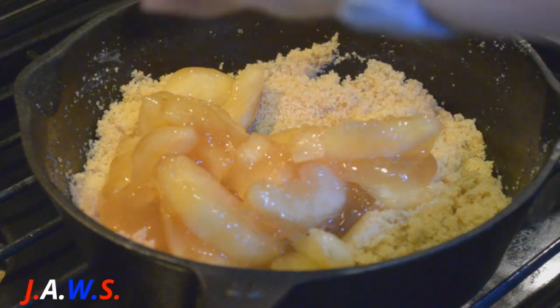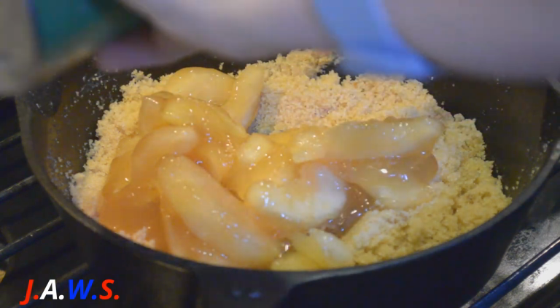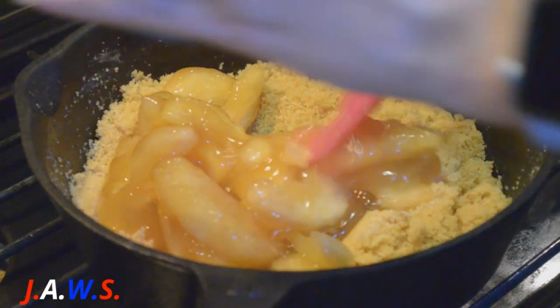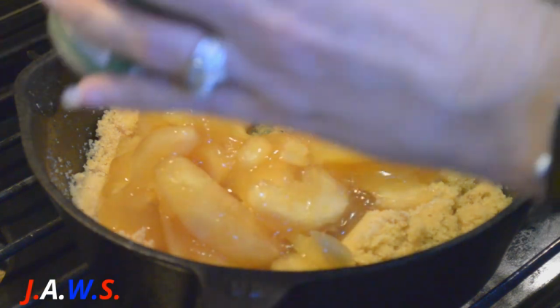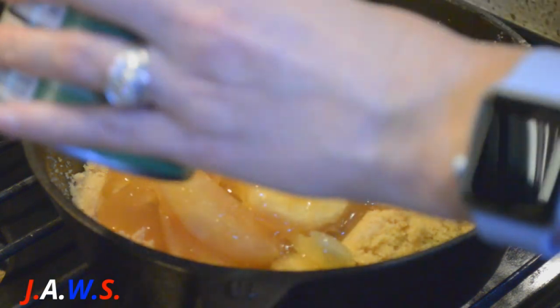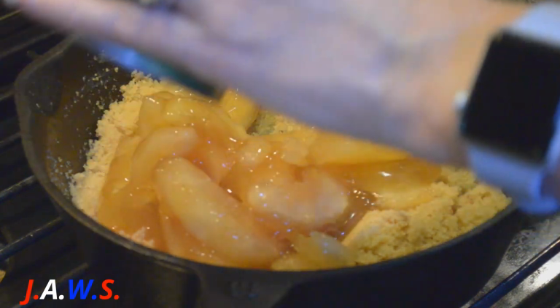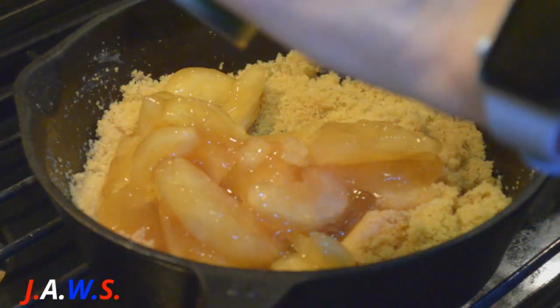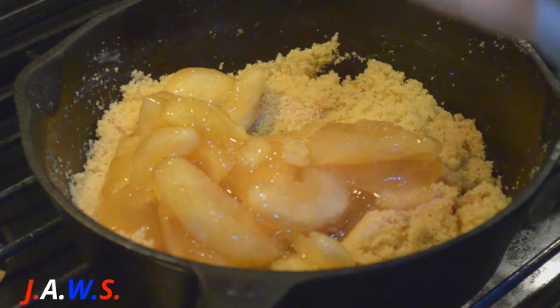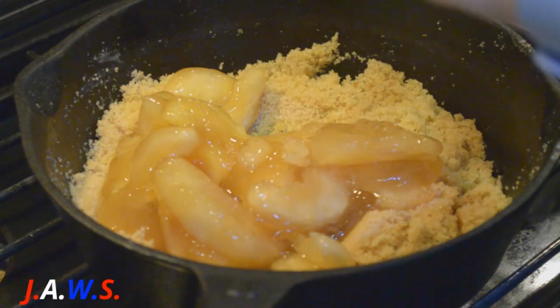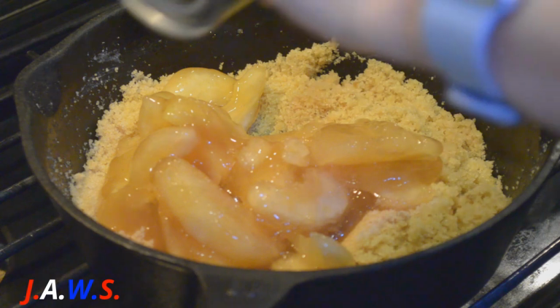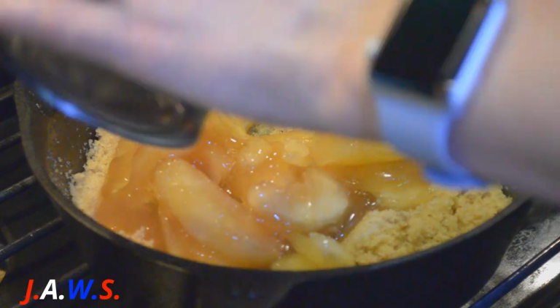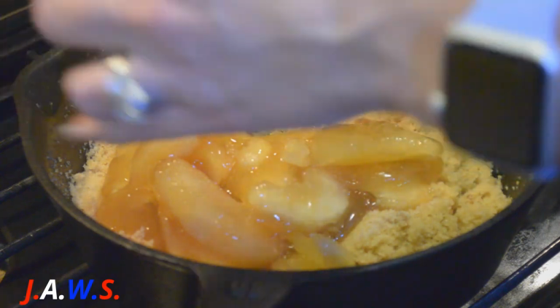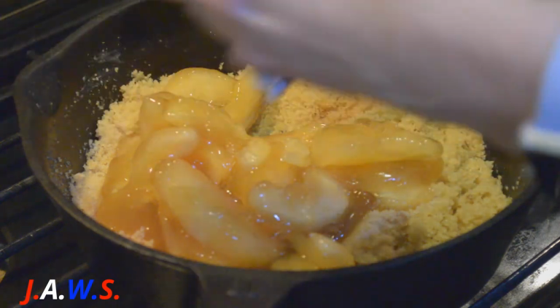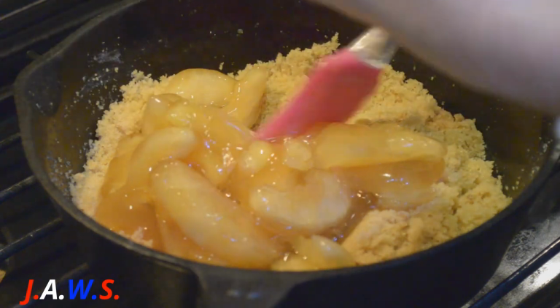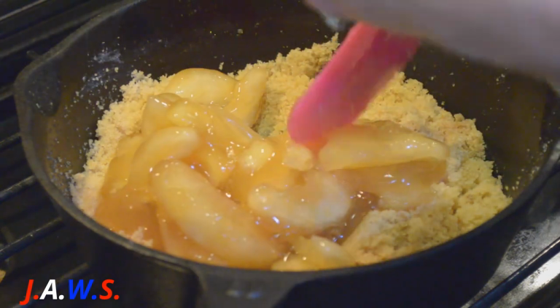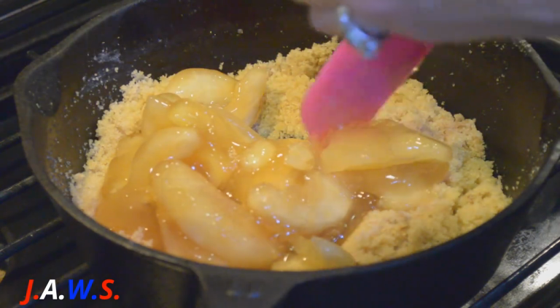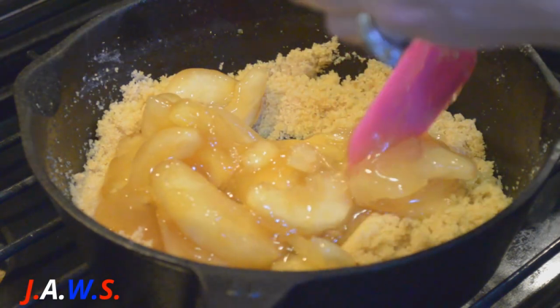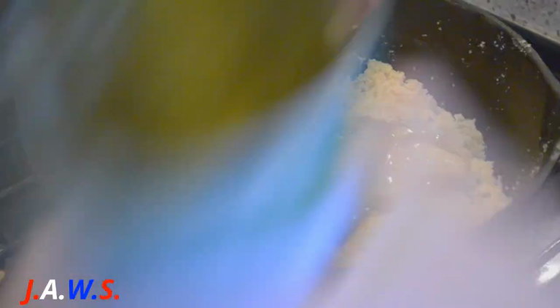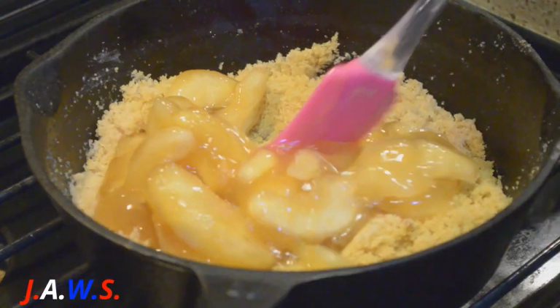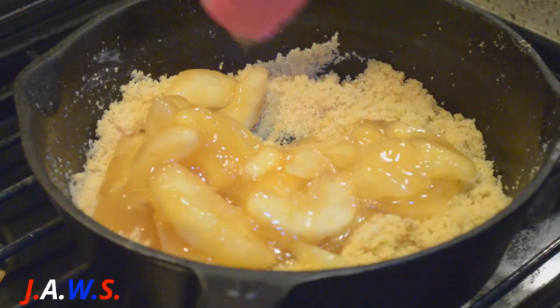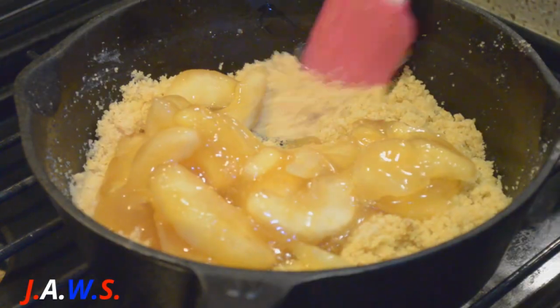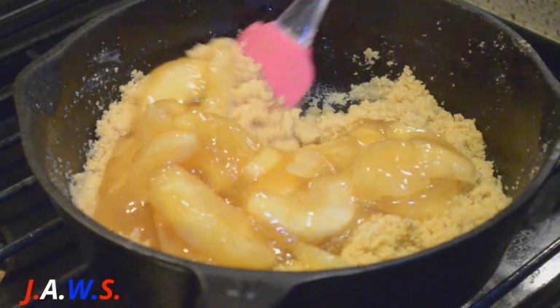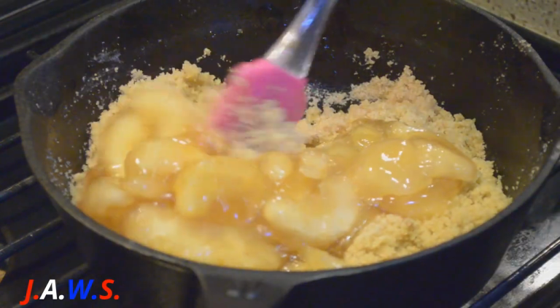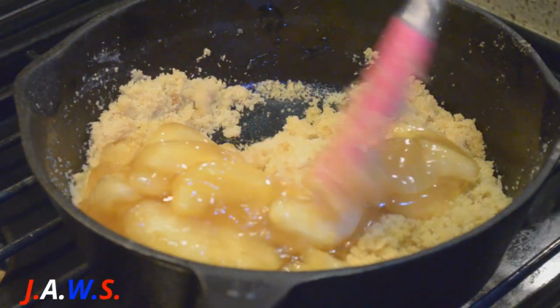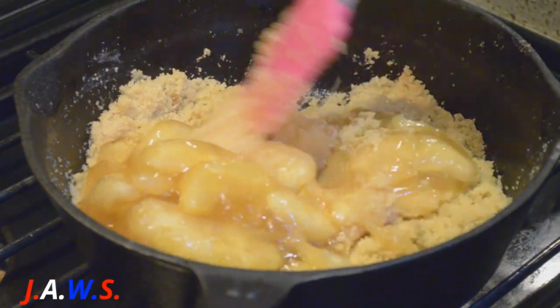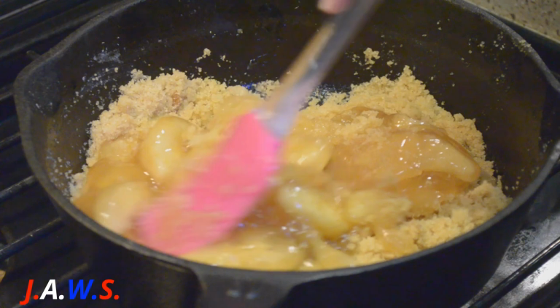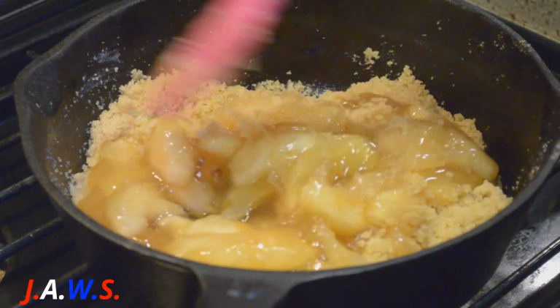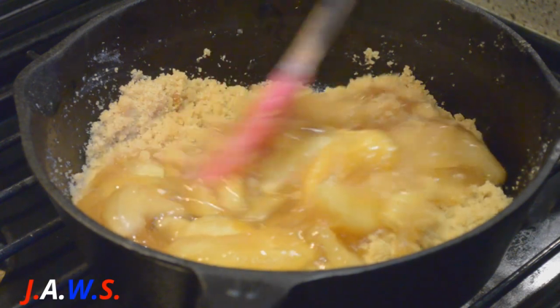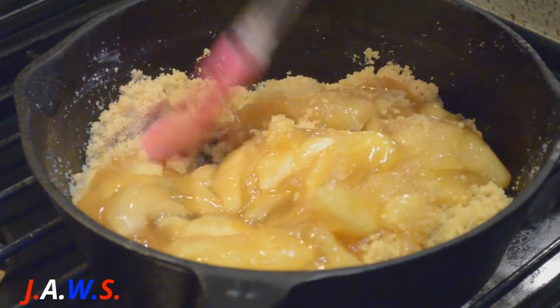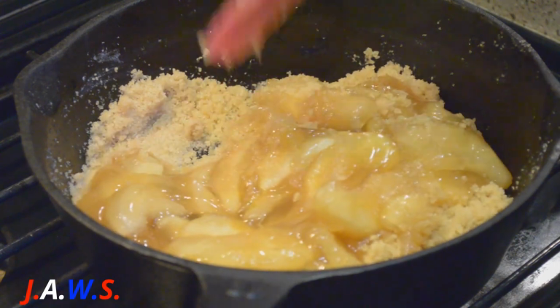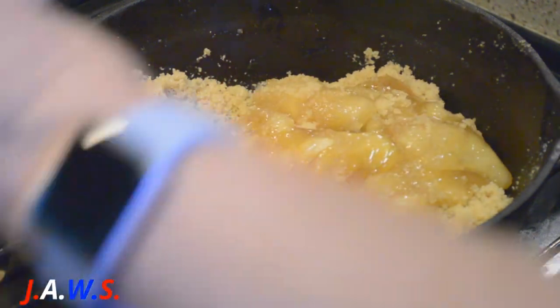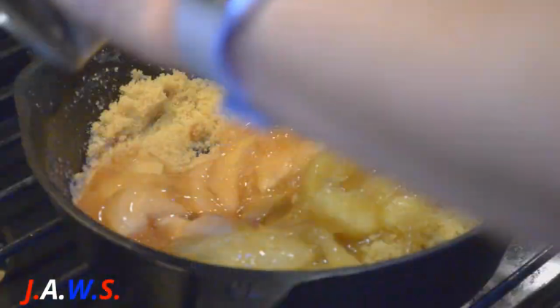I bought the cans of apples that already have the cinnamon in them — they're 20-ounce cans — so I'm not going to add any extra cinnamon.